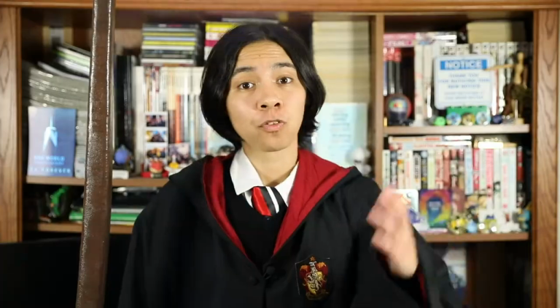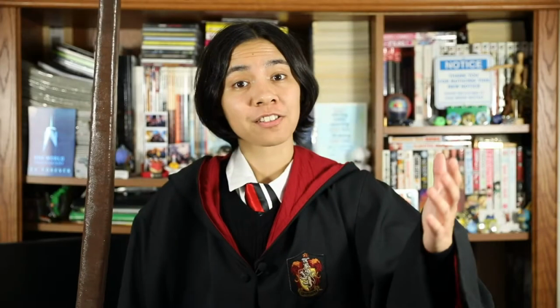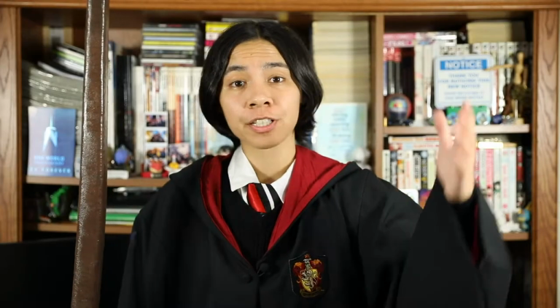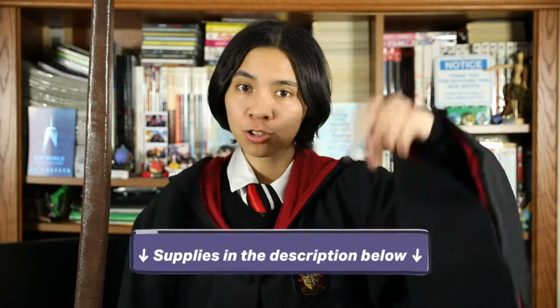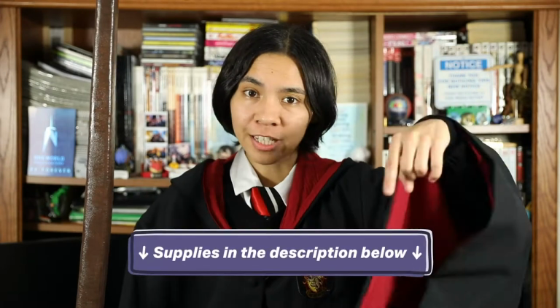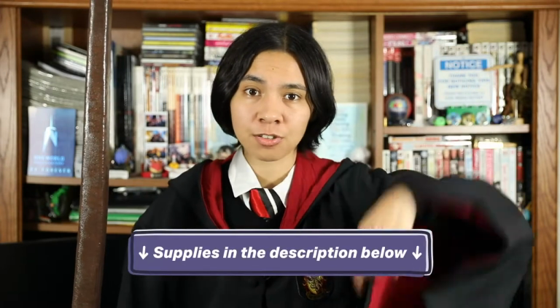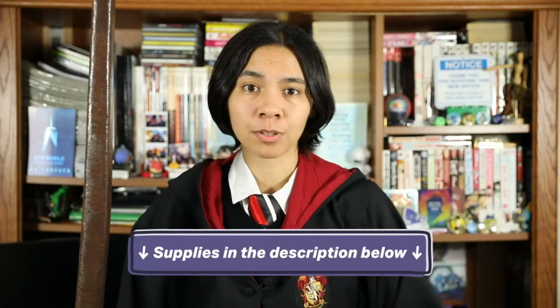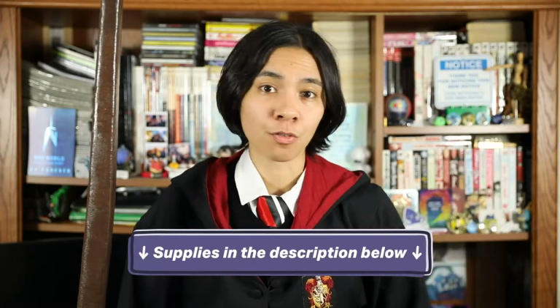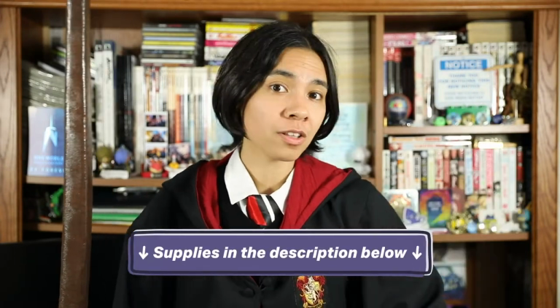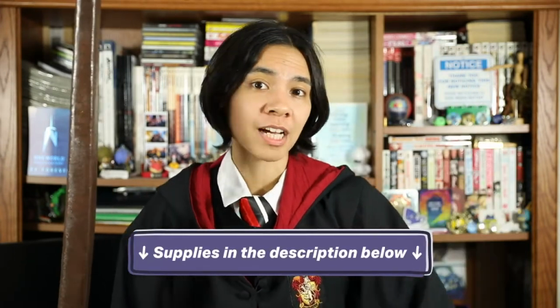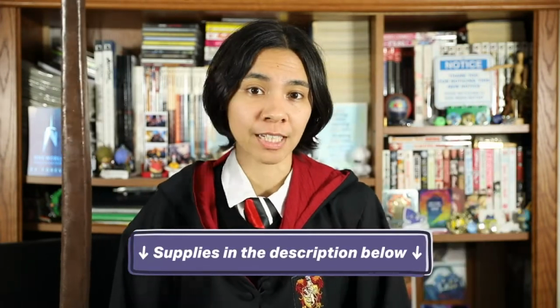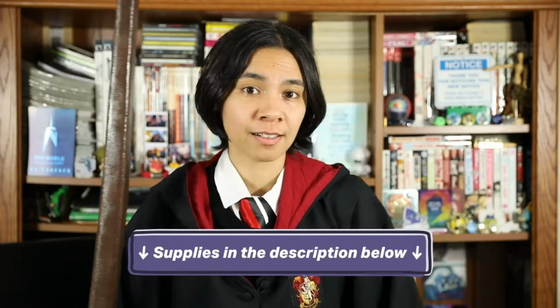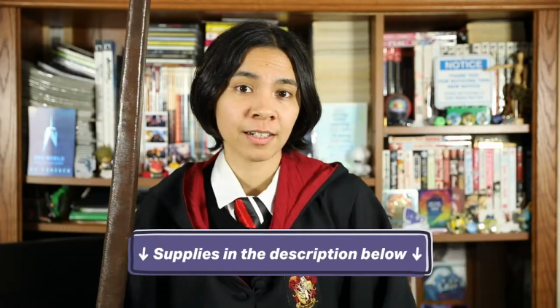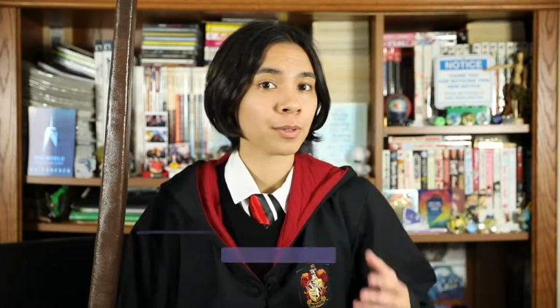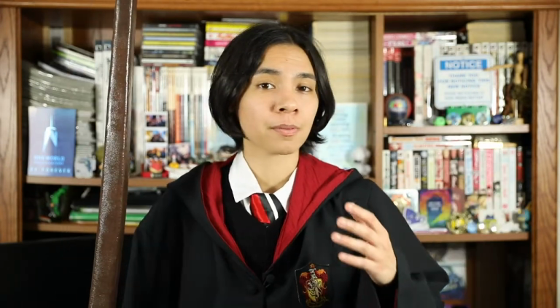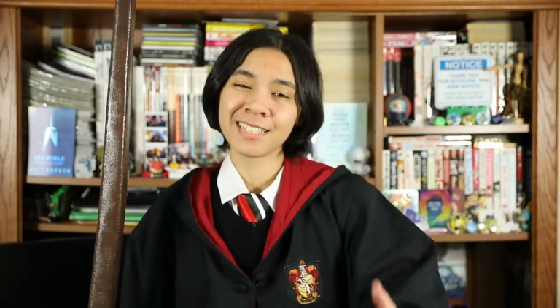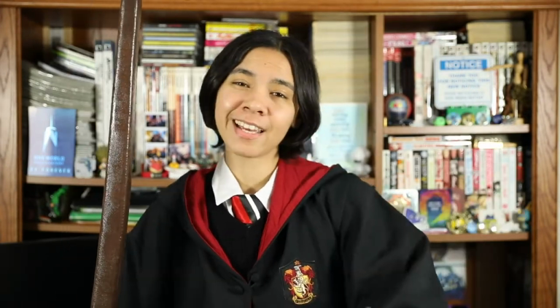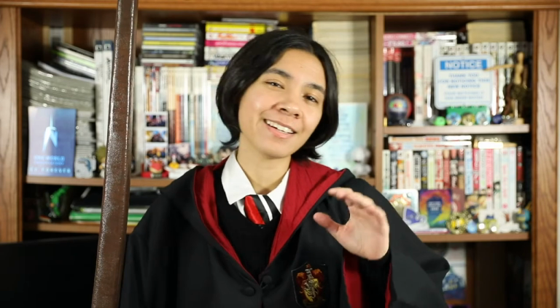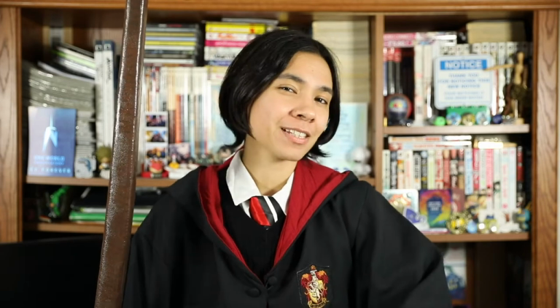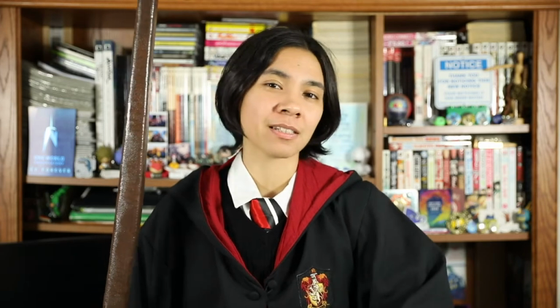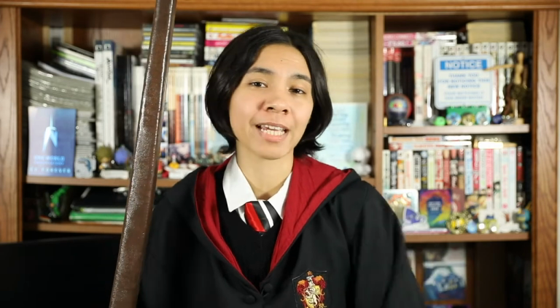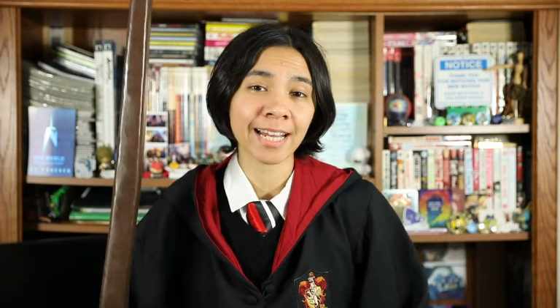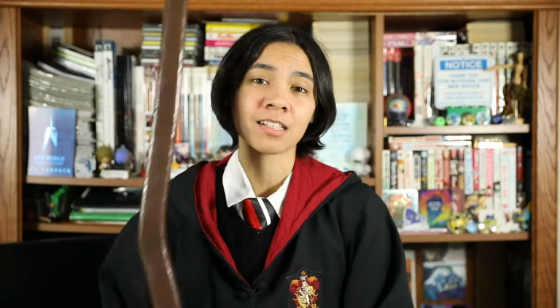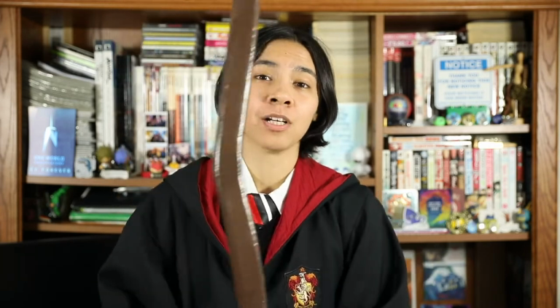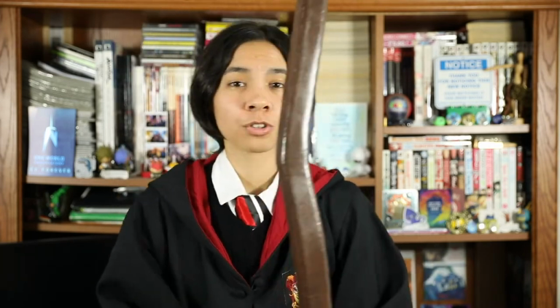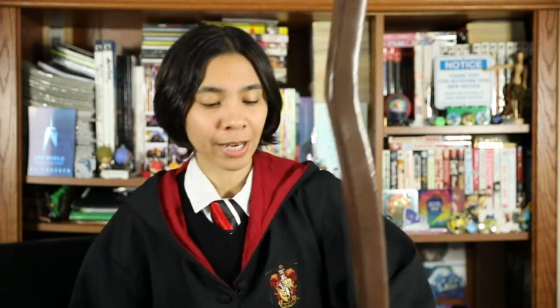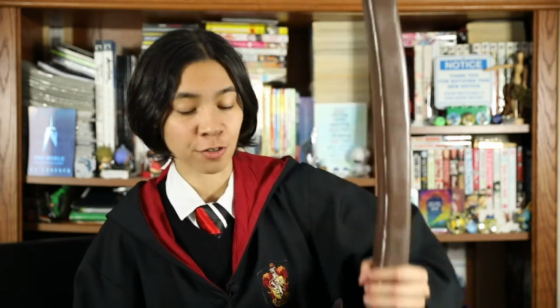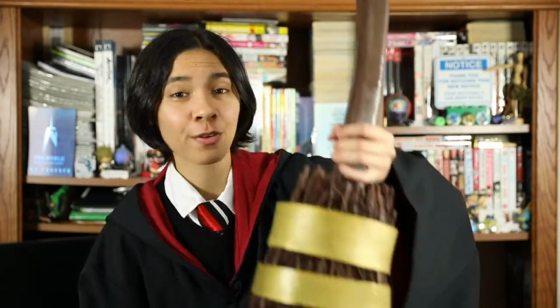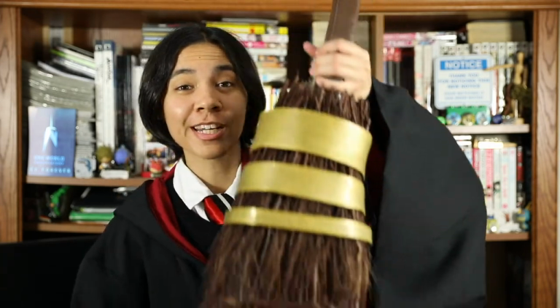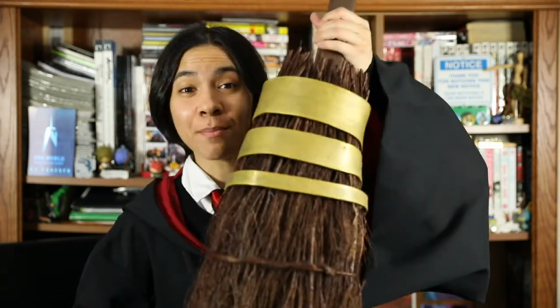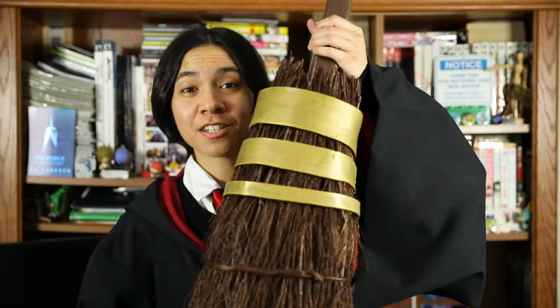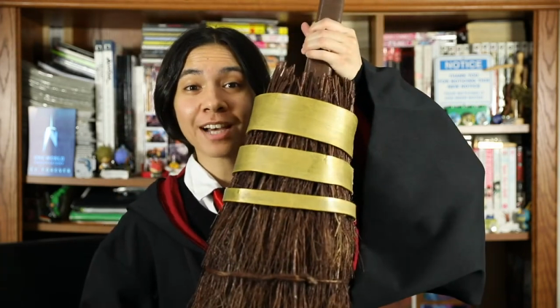Before we get started, be sure to check the description below for all the supplies you'll need. Now going through some basic and advanced methods of making any cosplay, we'll show you how to make your very own Nimbus 2000.